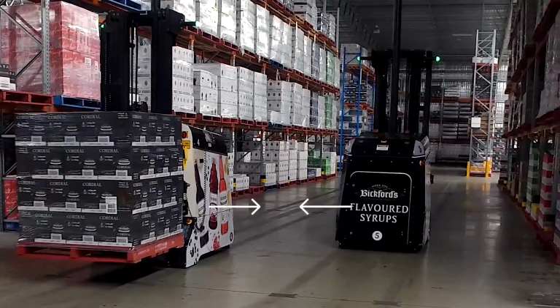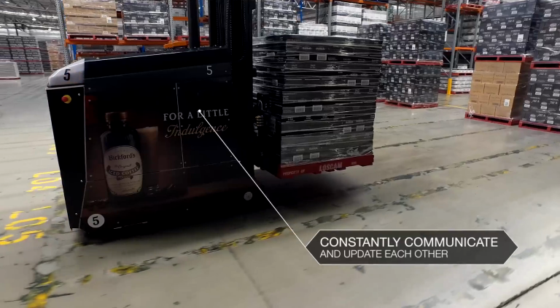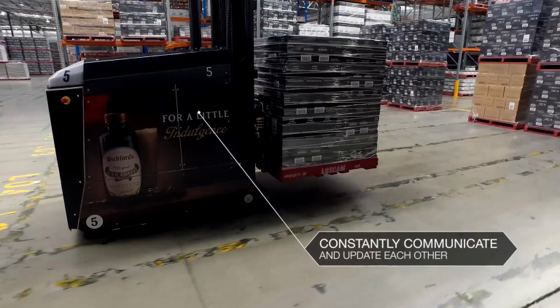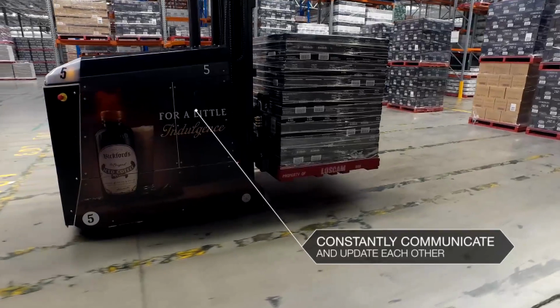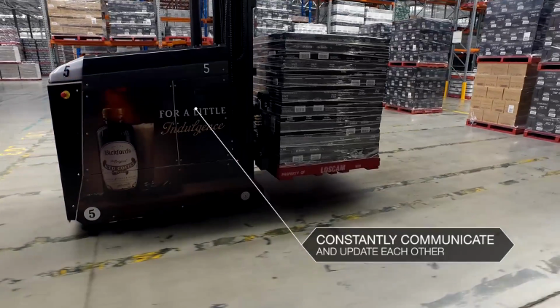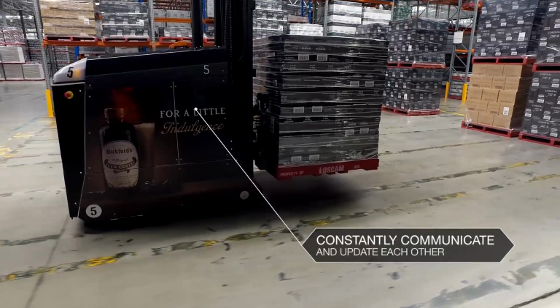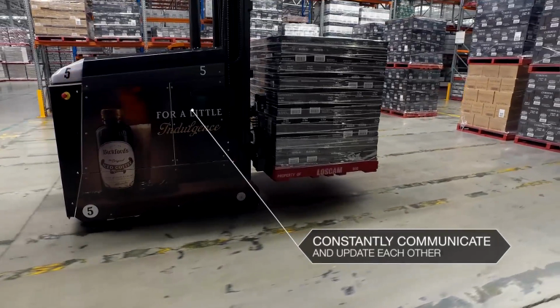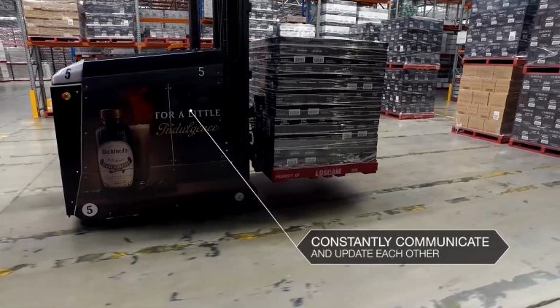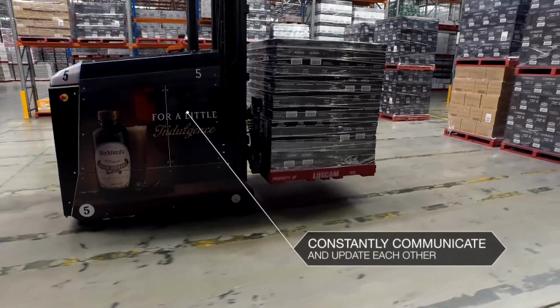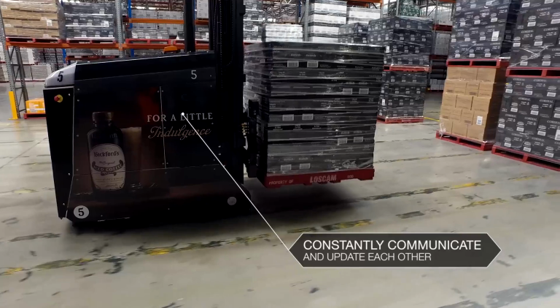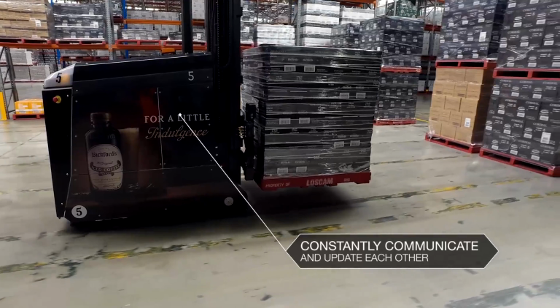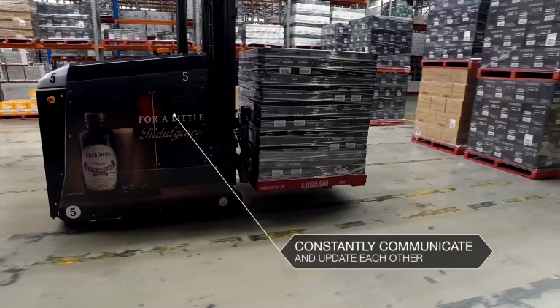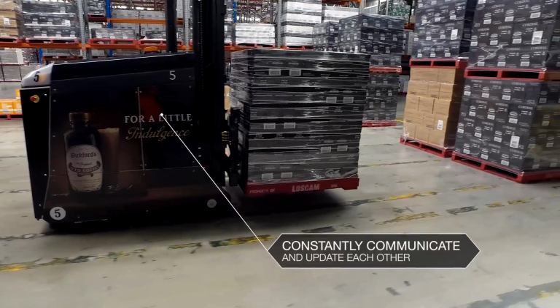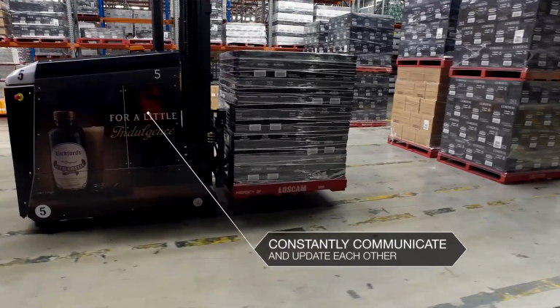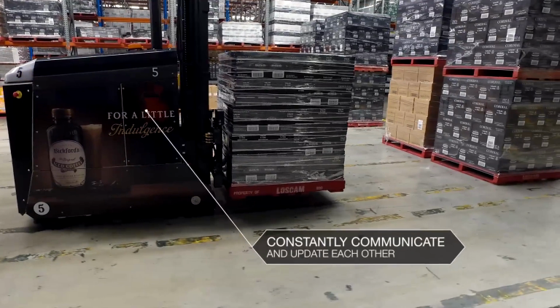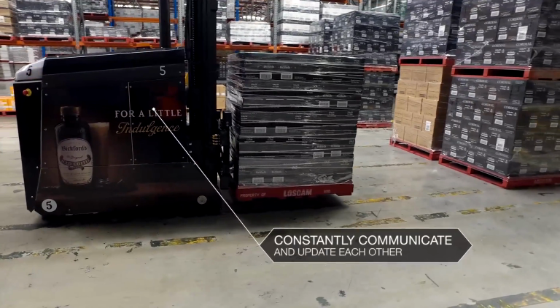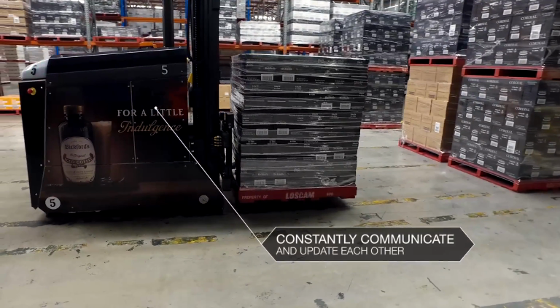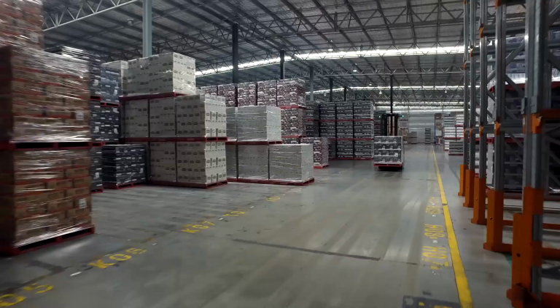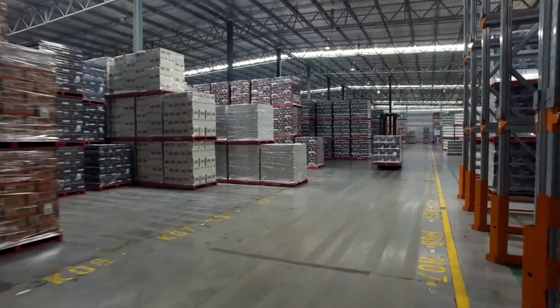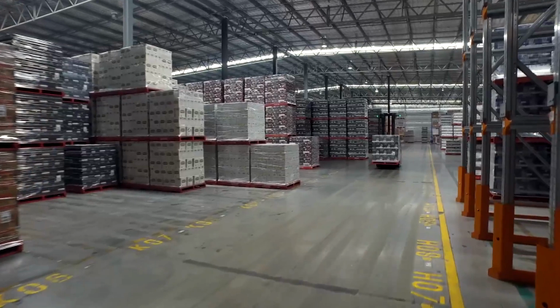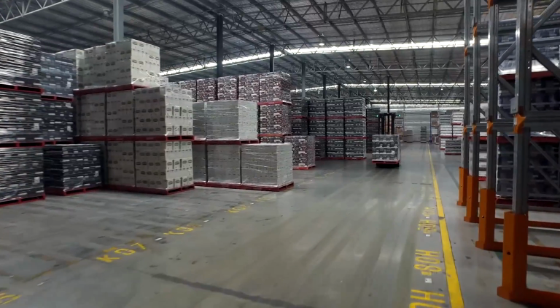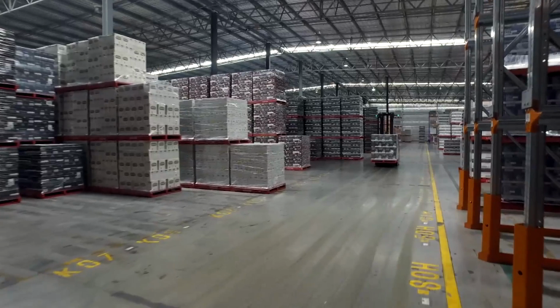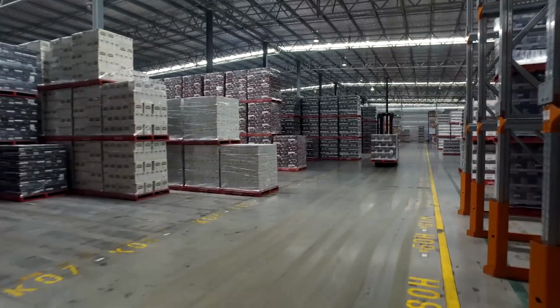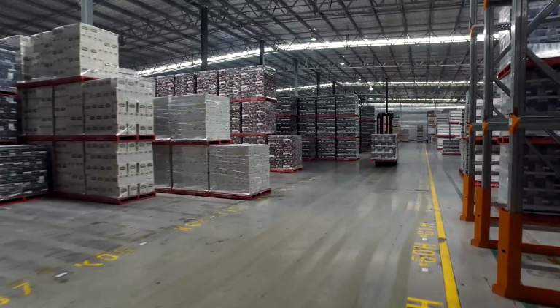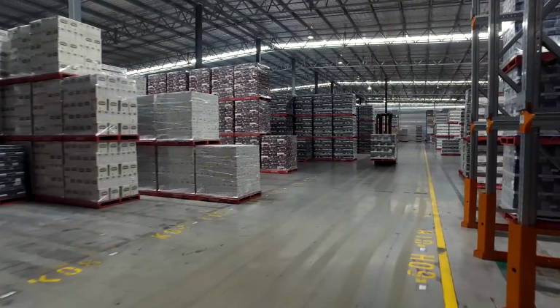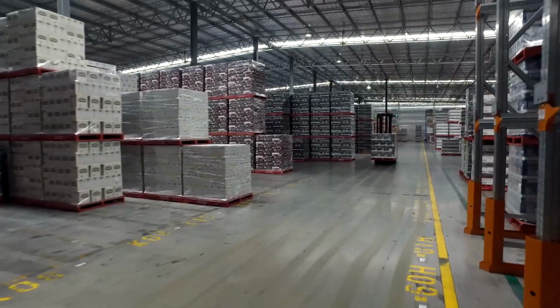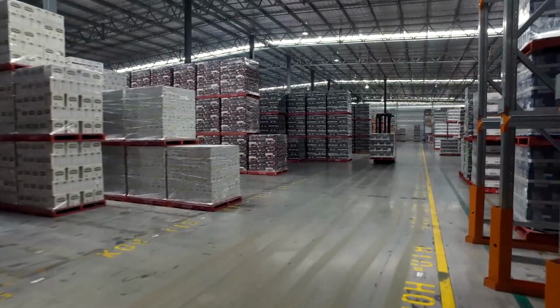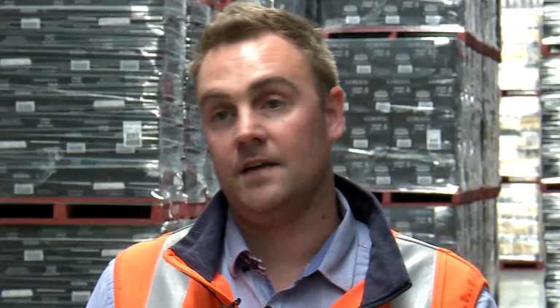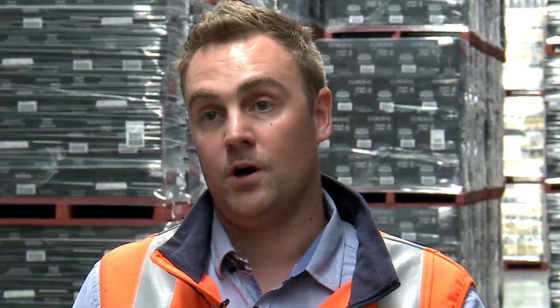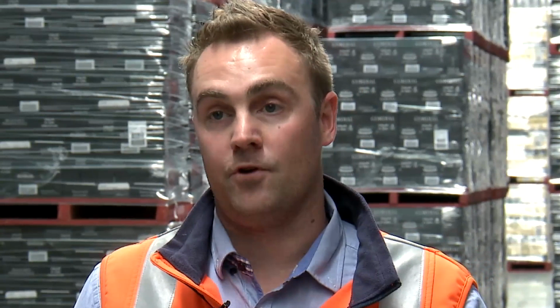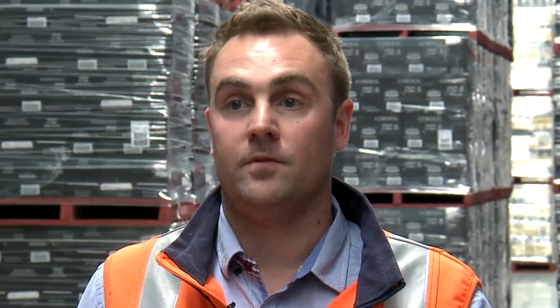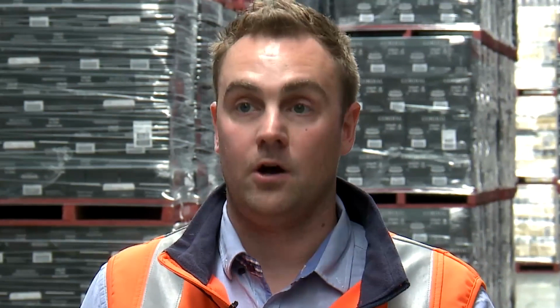When an AGV puts a pallet in a row, it updates and communicates to the others that there is one extra. If an AGV is closer to a task than another one, they'll swap. I can even remotely program them from home.